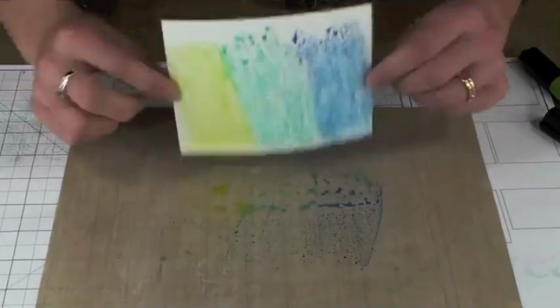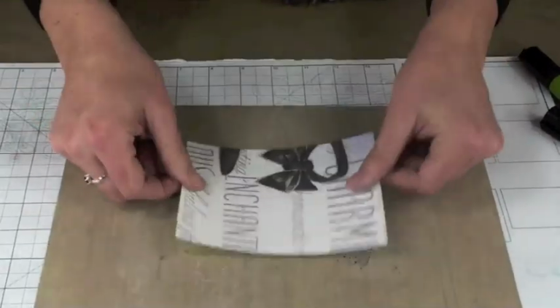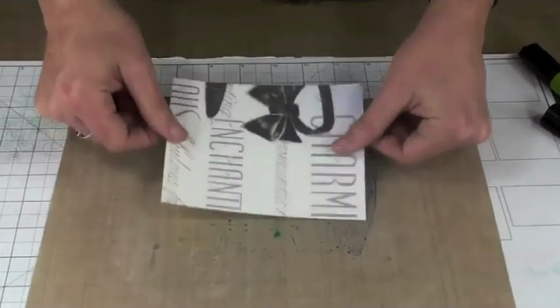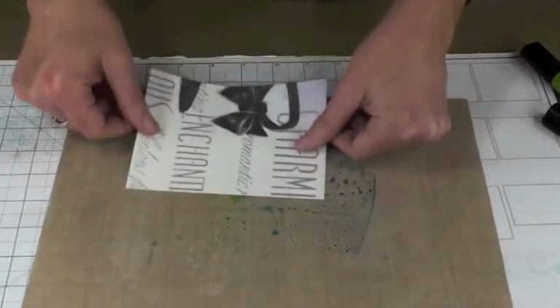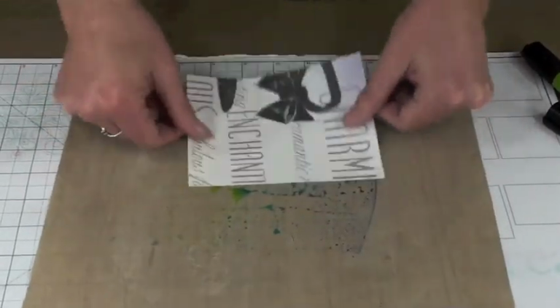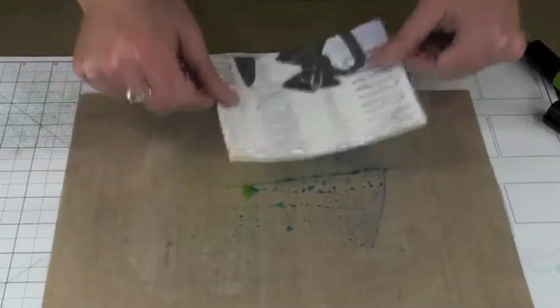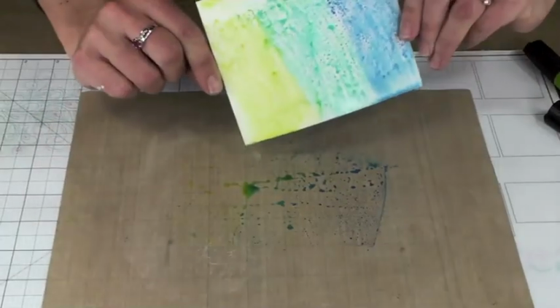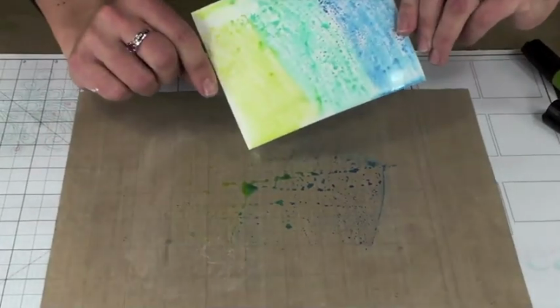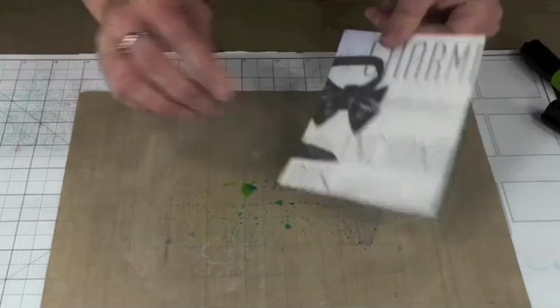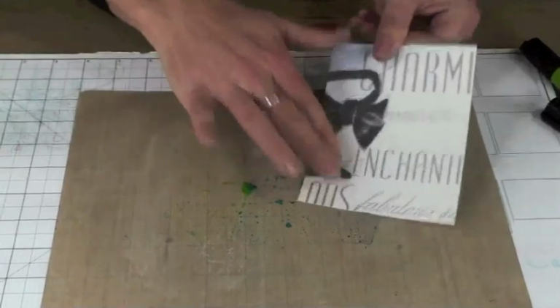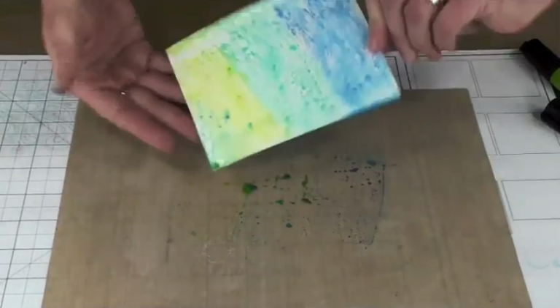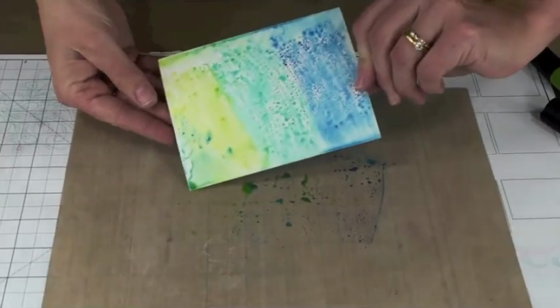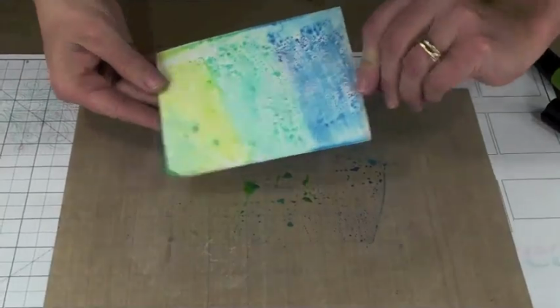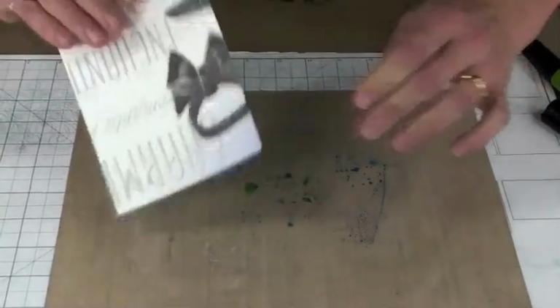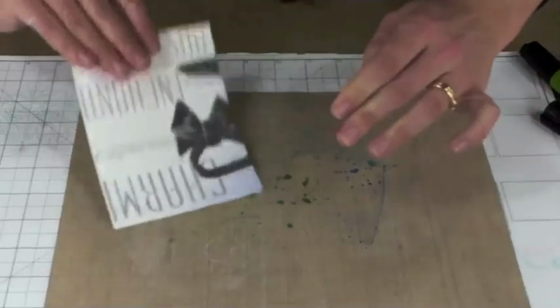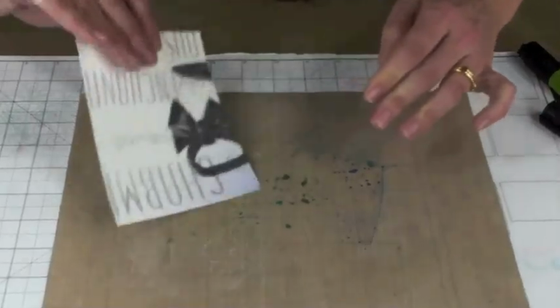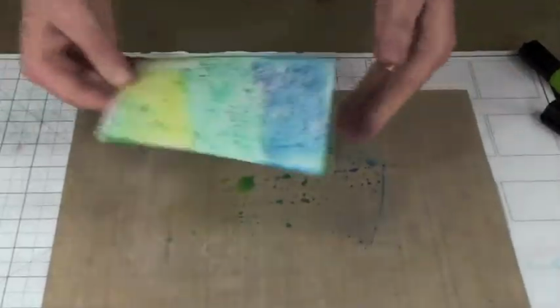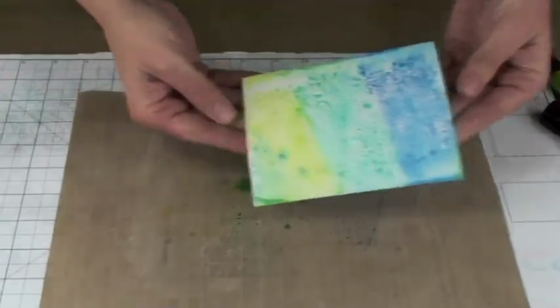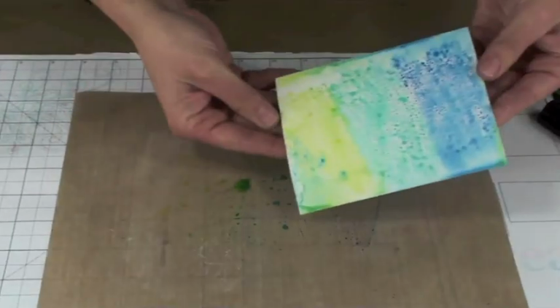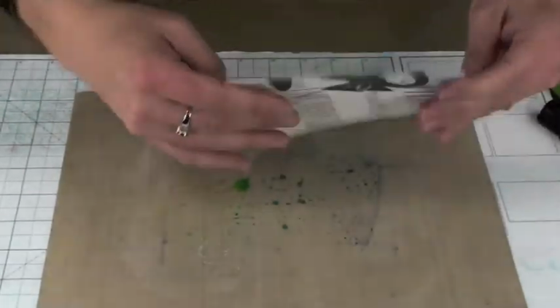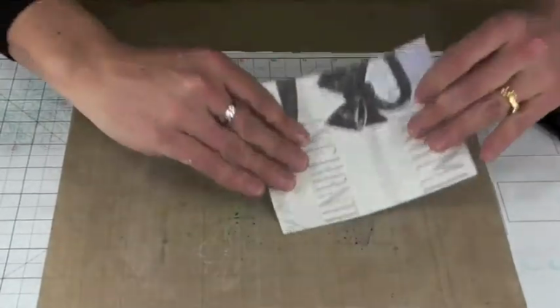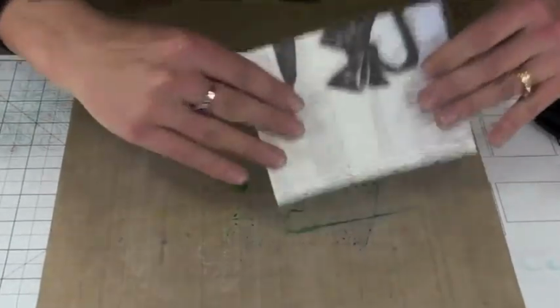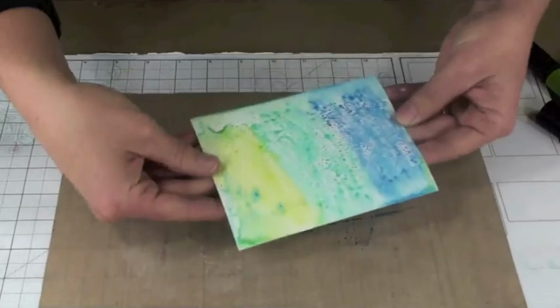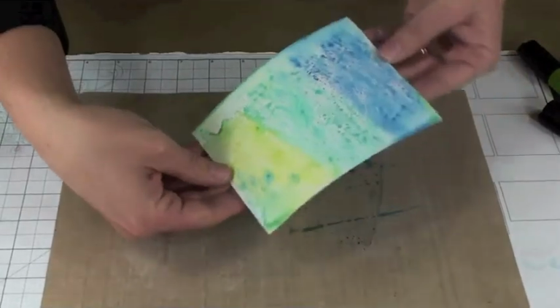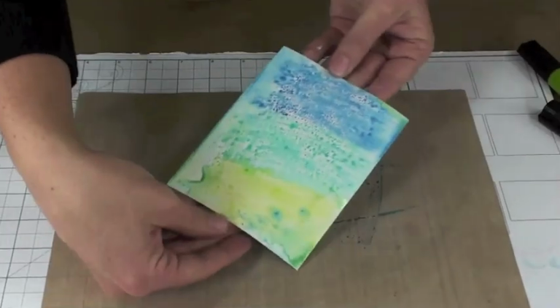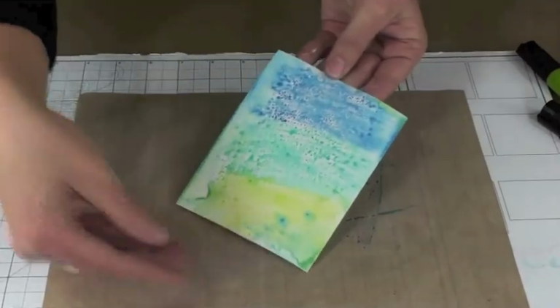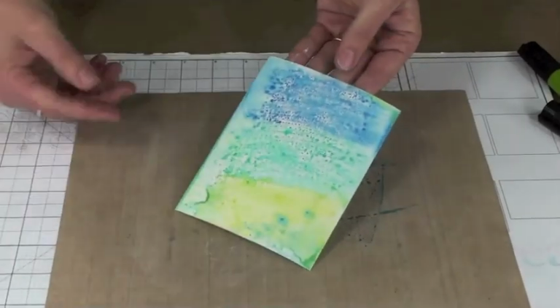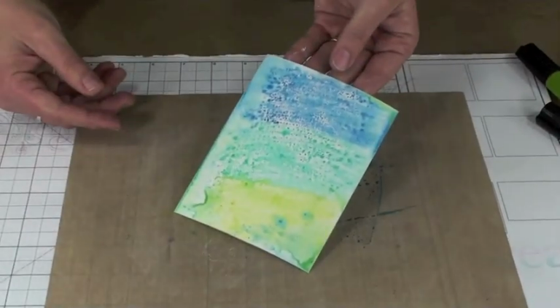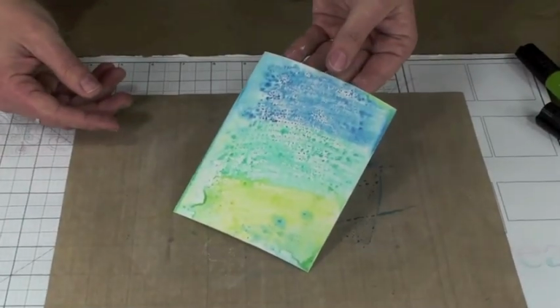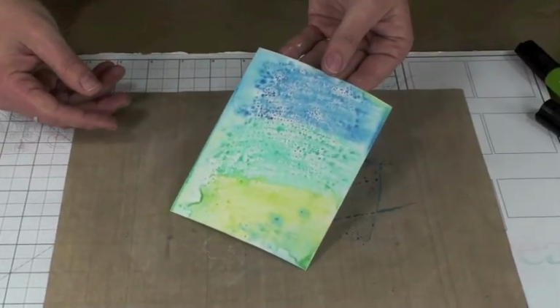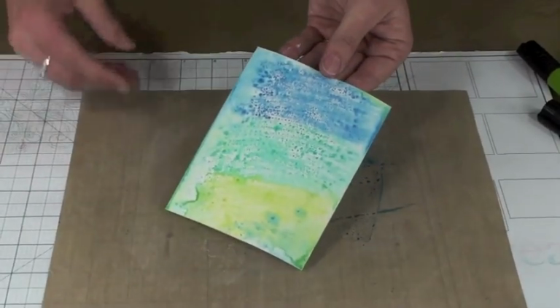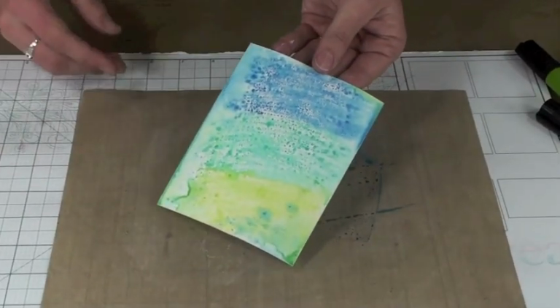You can keep going and just dab up a little bit more of that ink from the pen until you're satisfied with how the panel looks. Just little gentle dabbing — it adds a lot of interest to this panel.